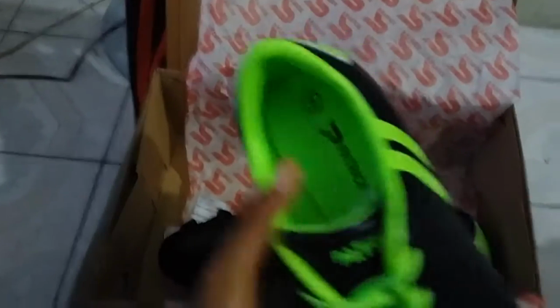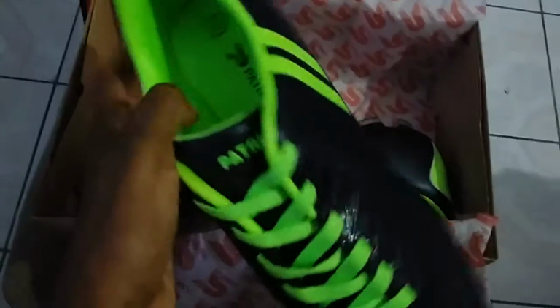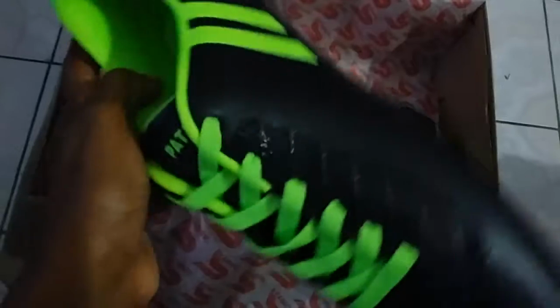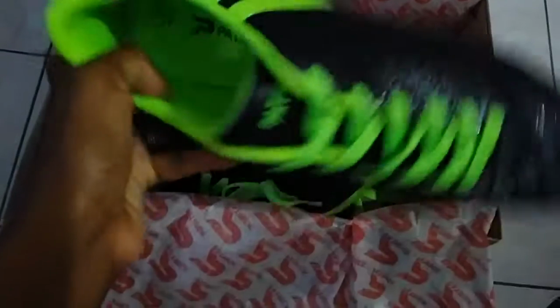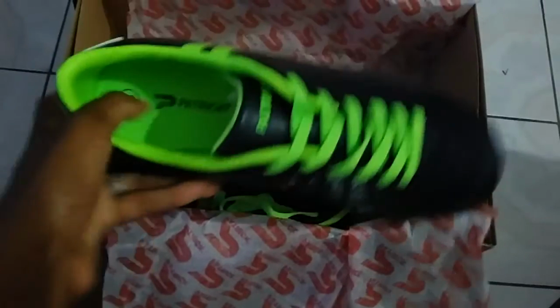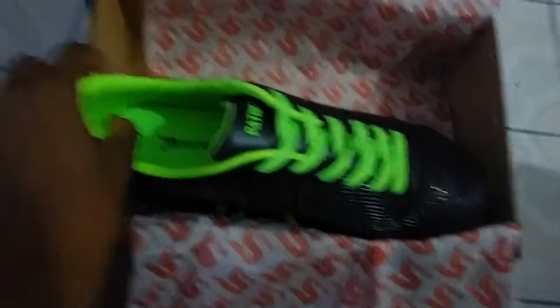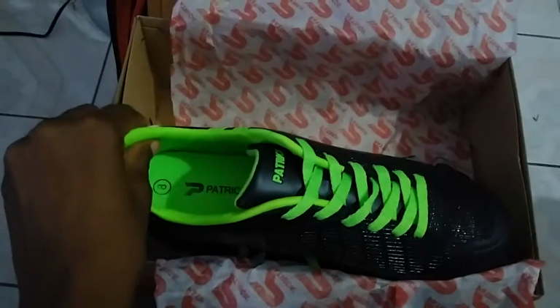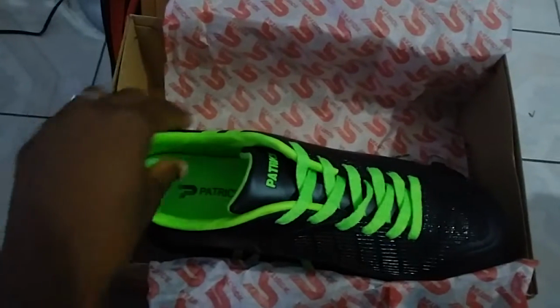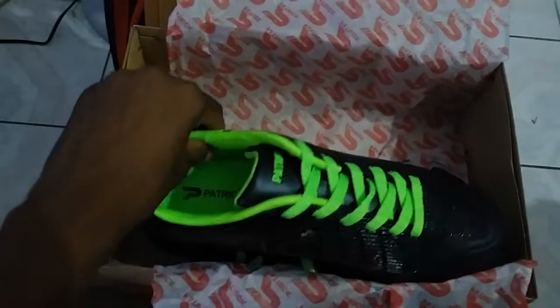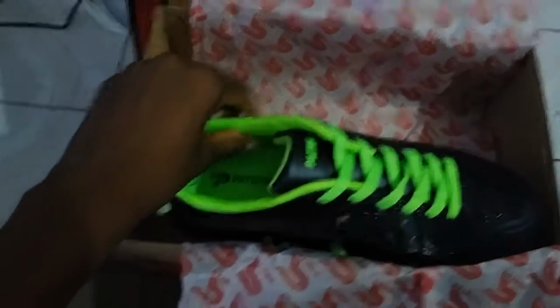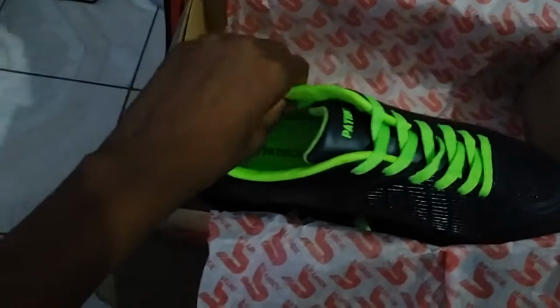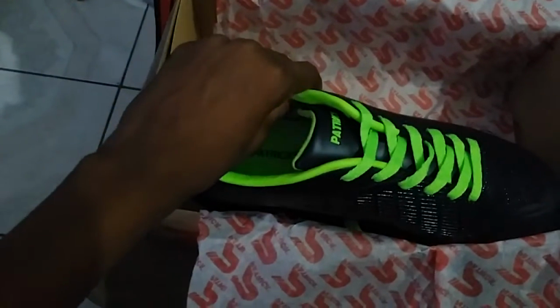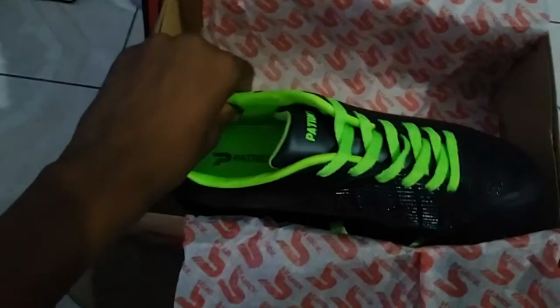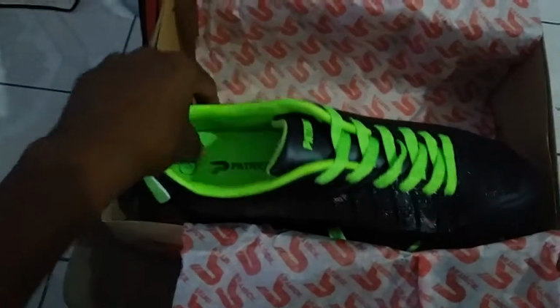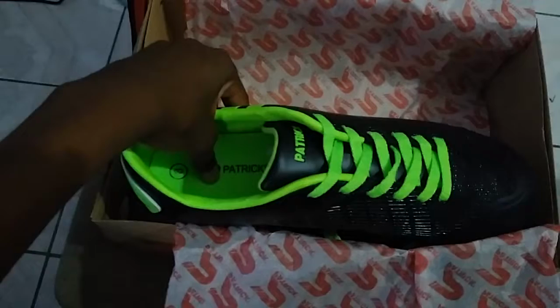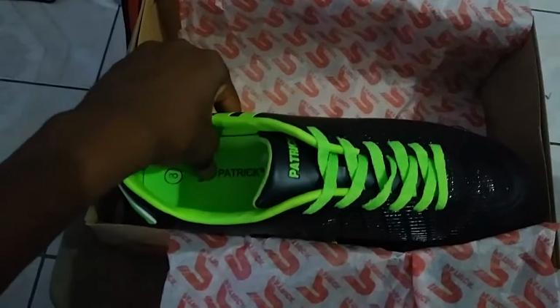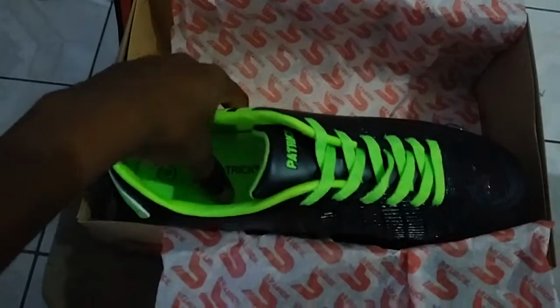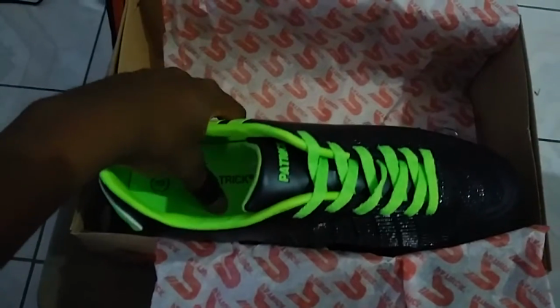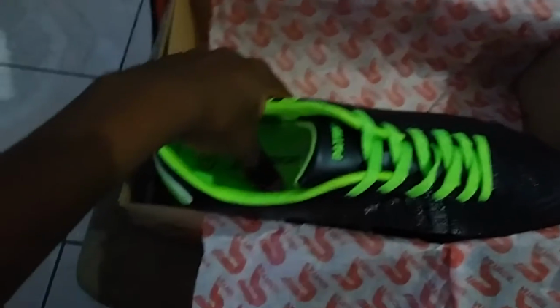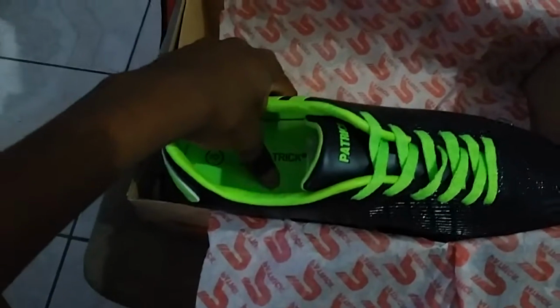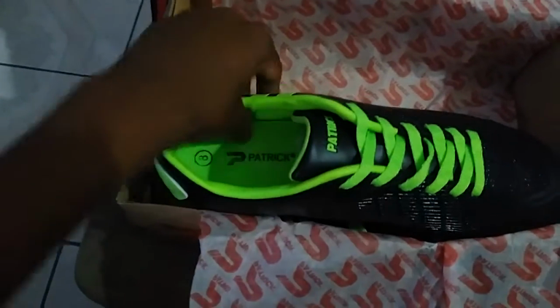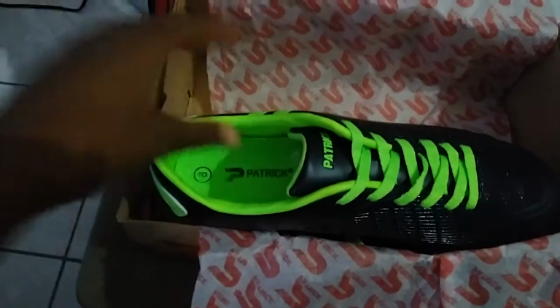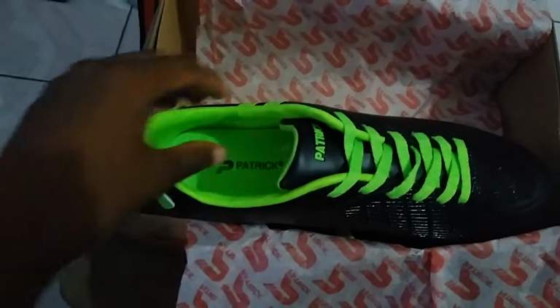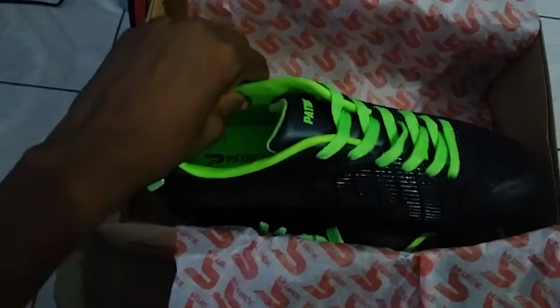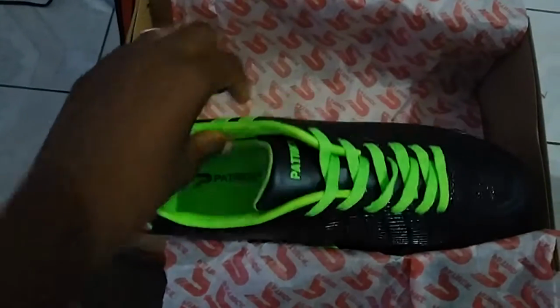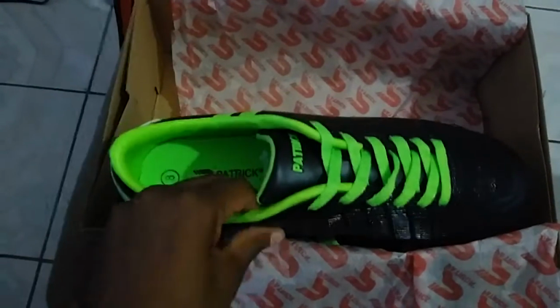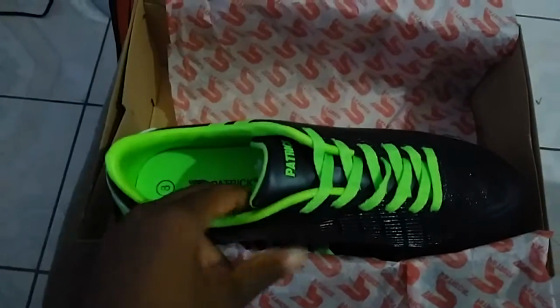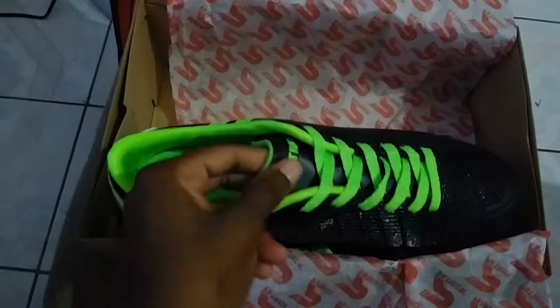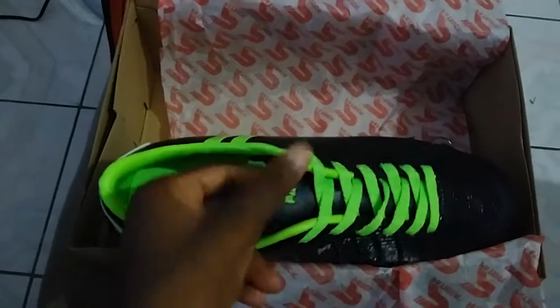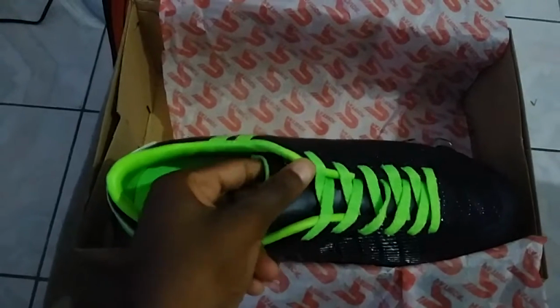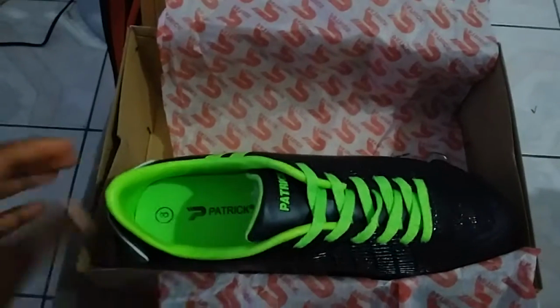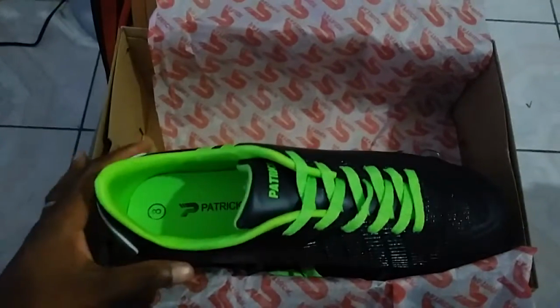It's actually really soft. It's a size 8 because I have big feet. The inside is kind of cushioned, not as much as the other one. At least the sole has a lot of cushion but the sides not so much, but socks and stuff will deal with that.